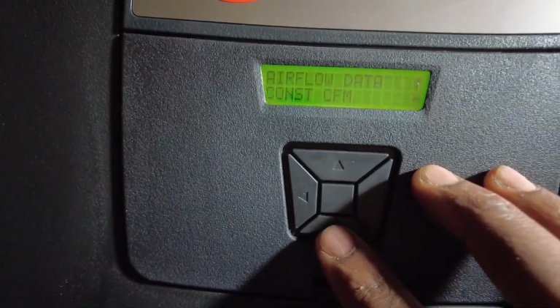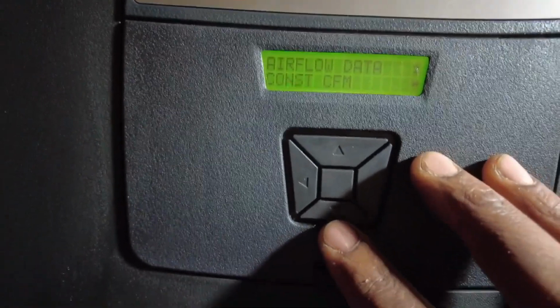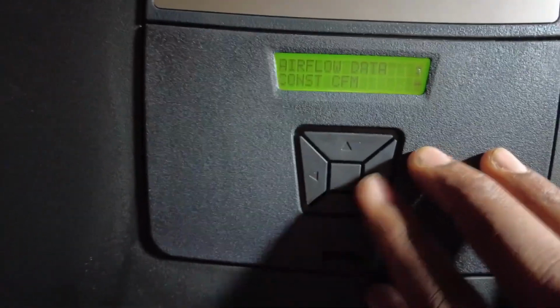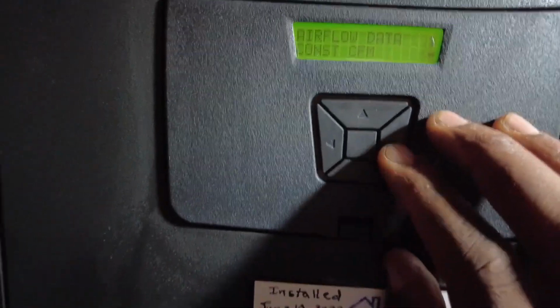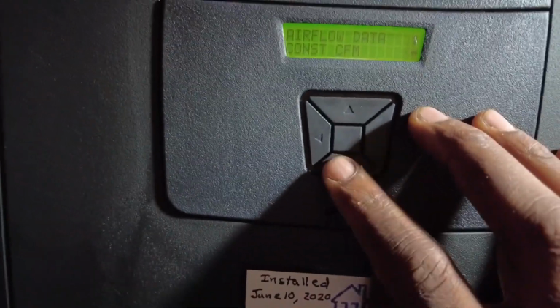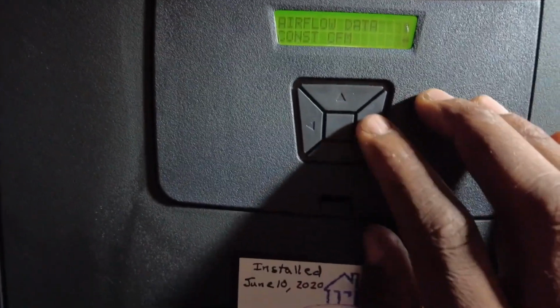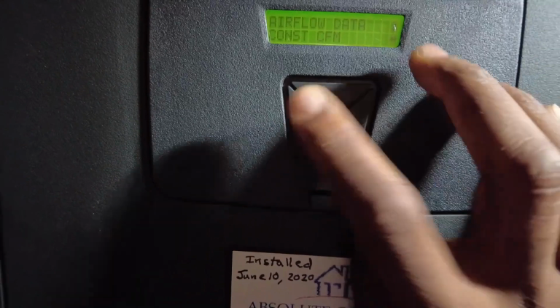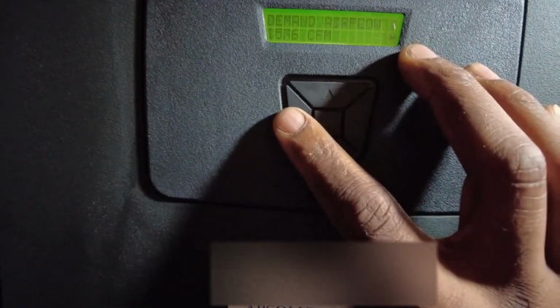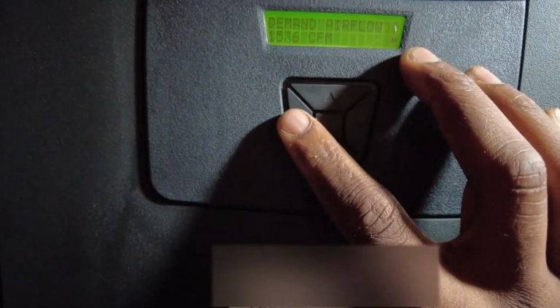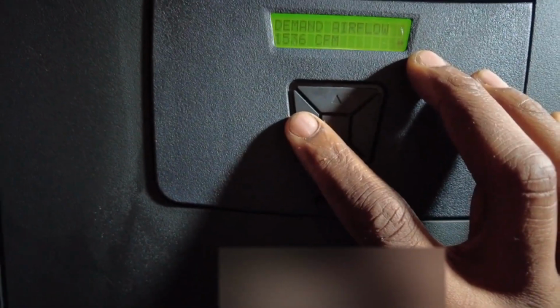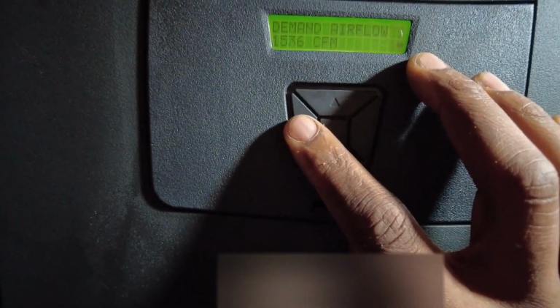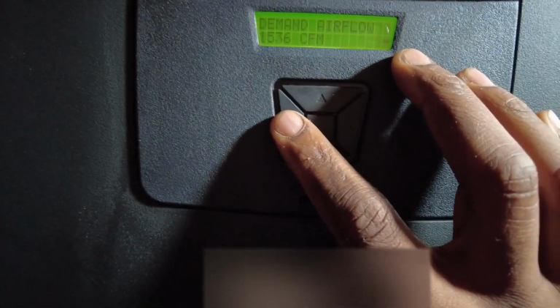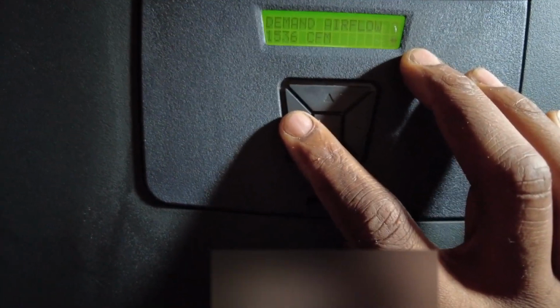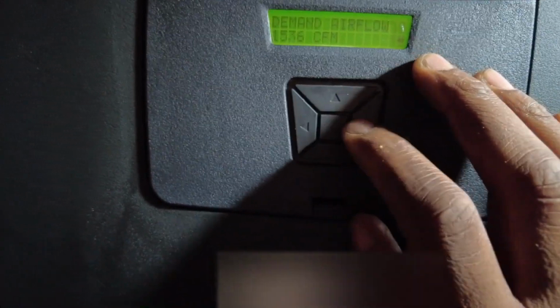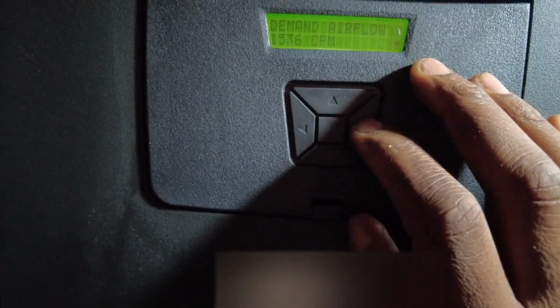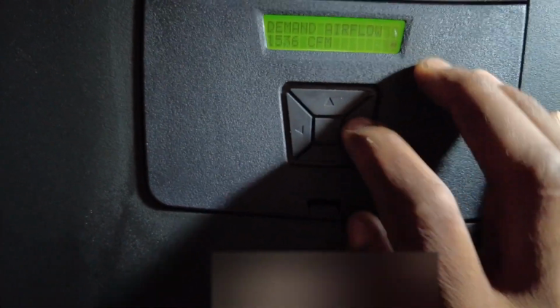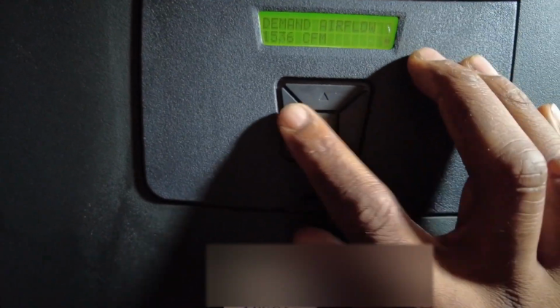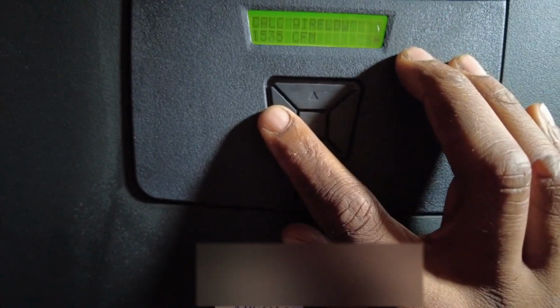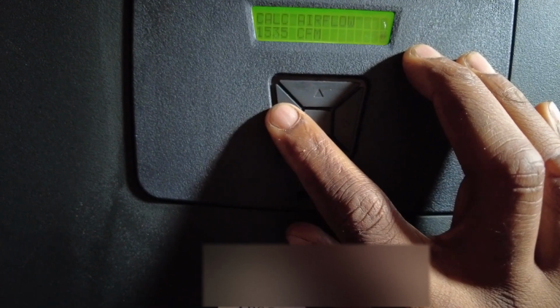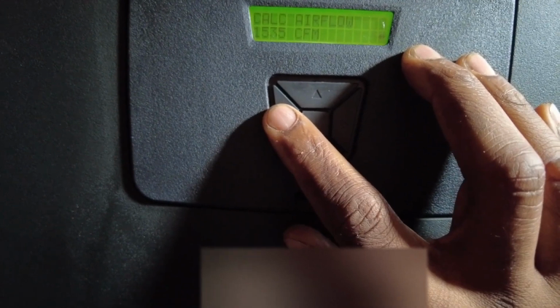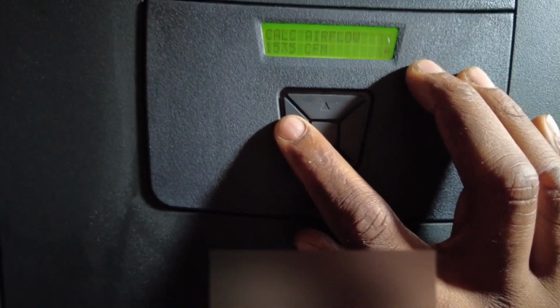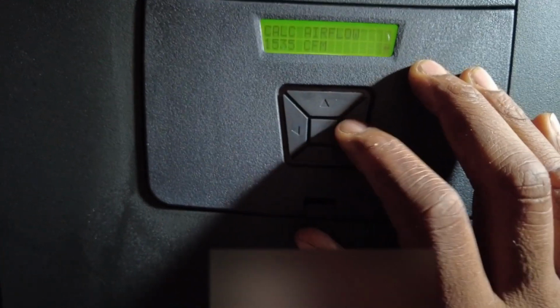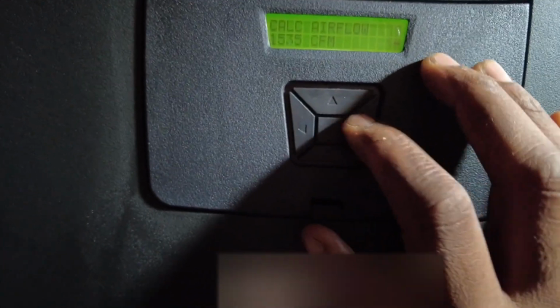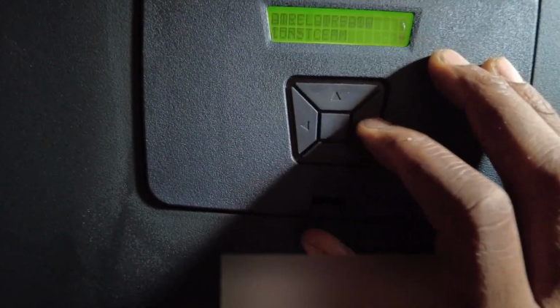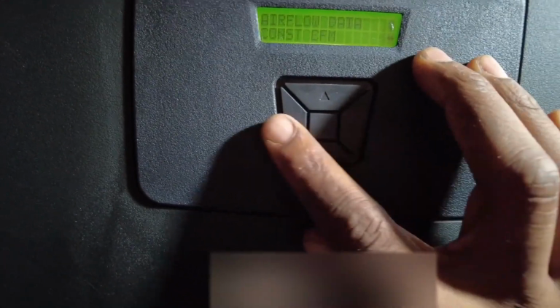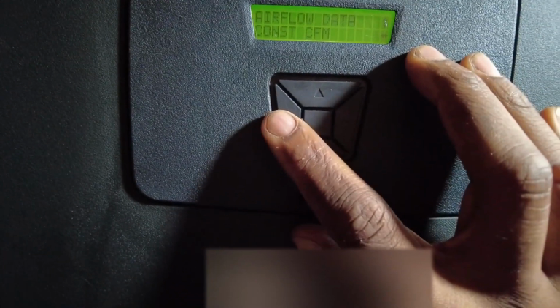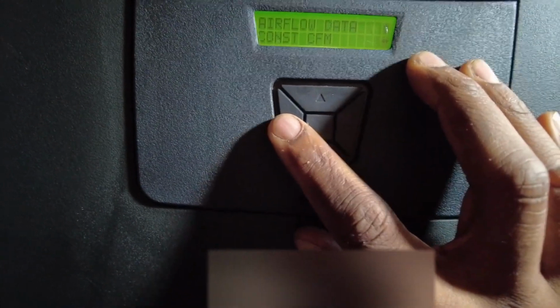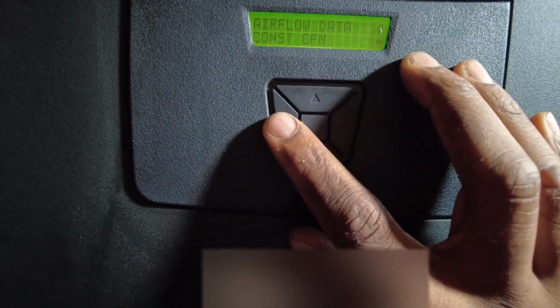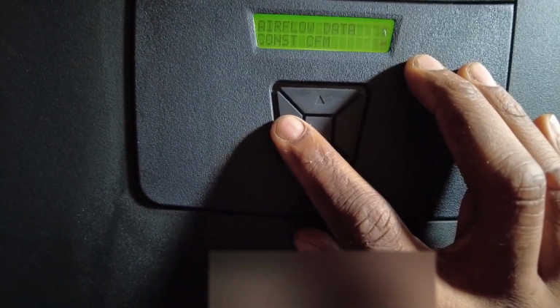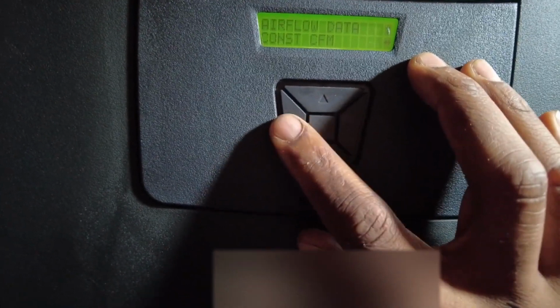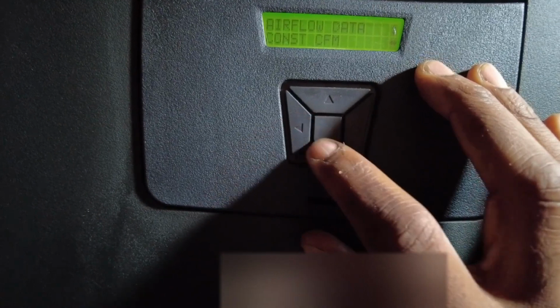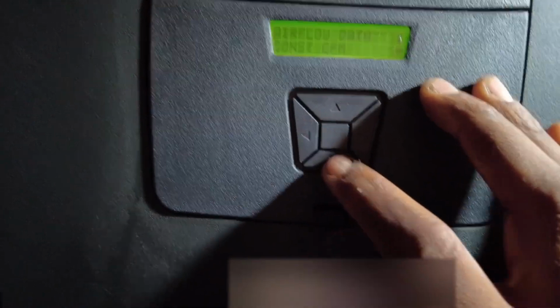Airflow data: demand airflow 1536, calculated airflow is 1535. Pretty cool.